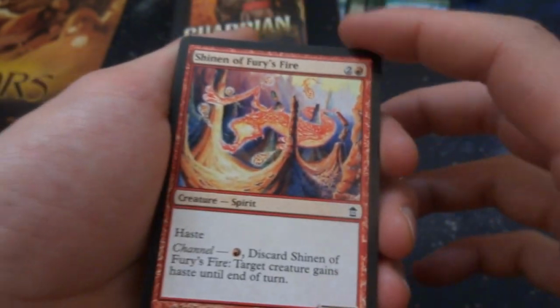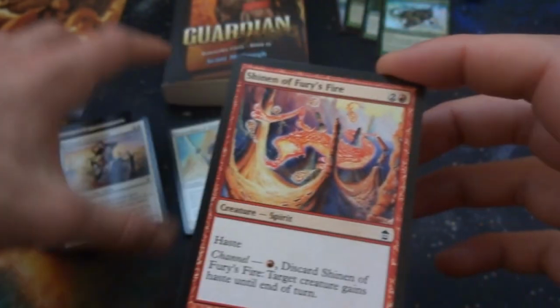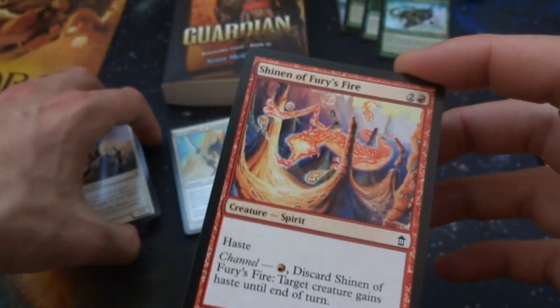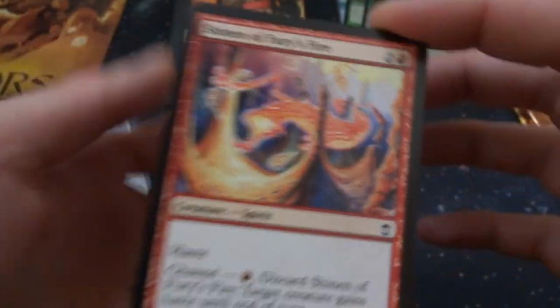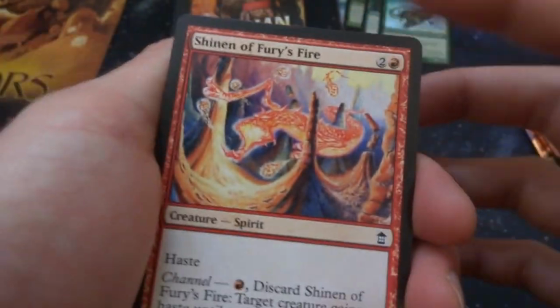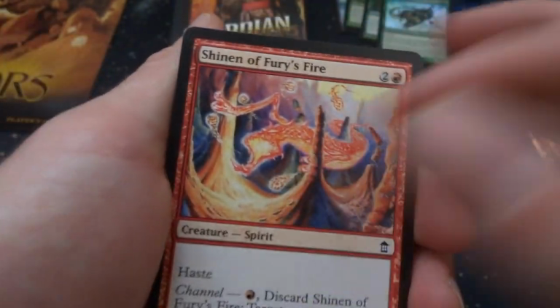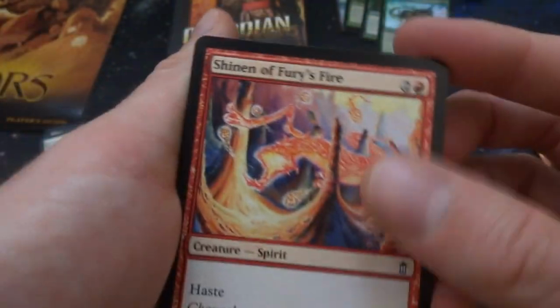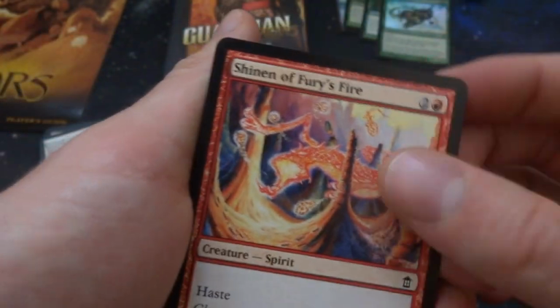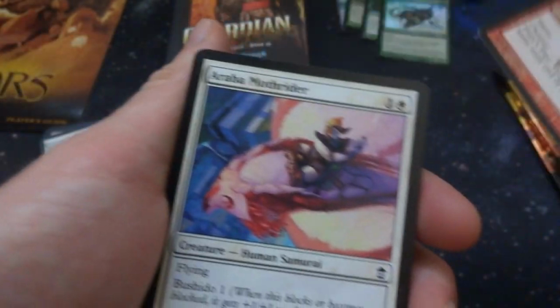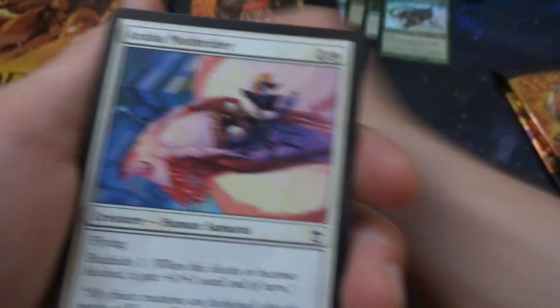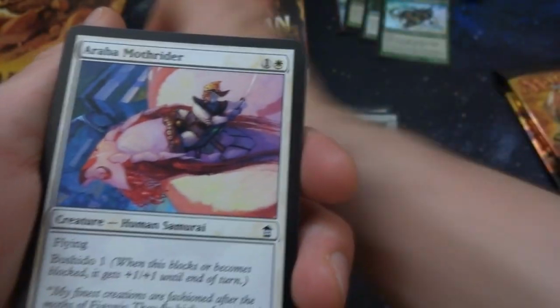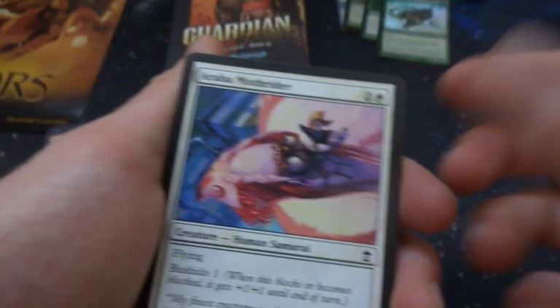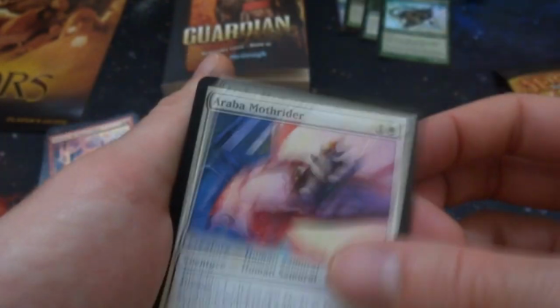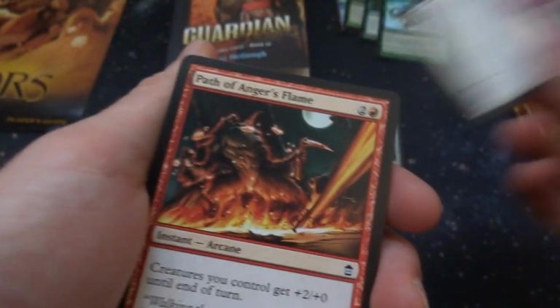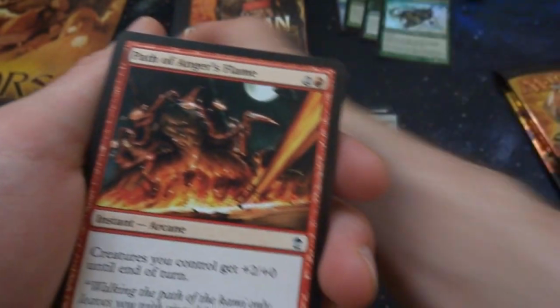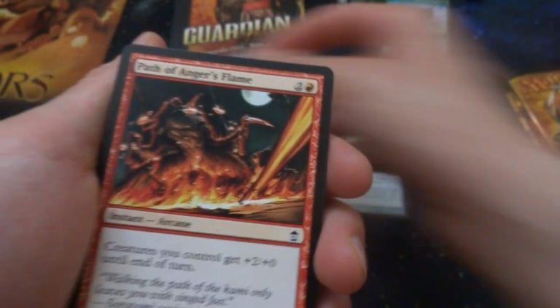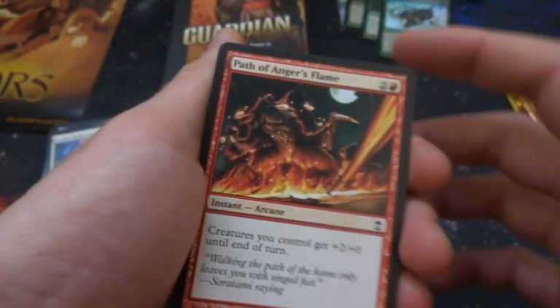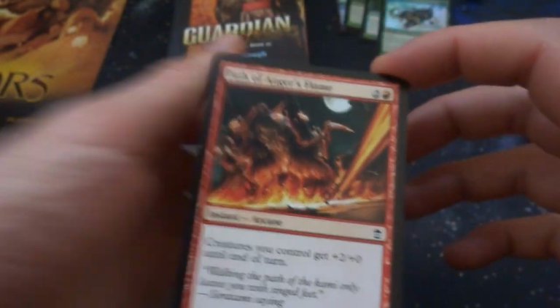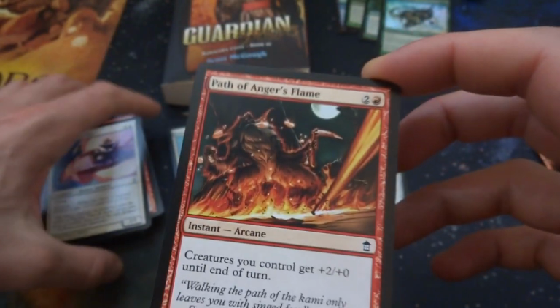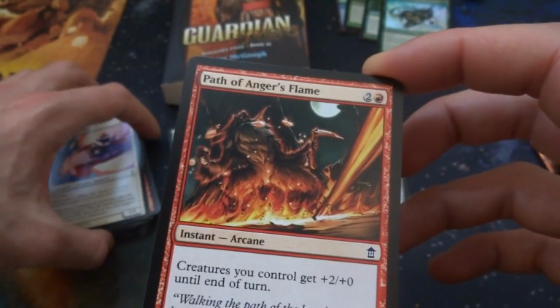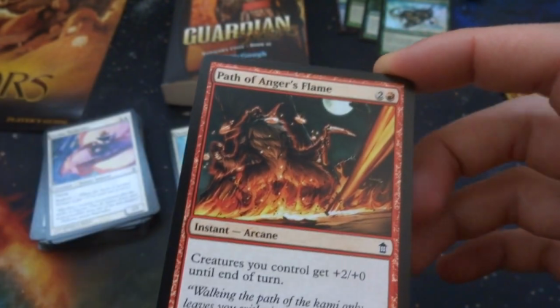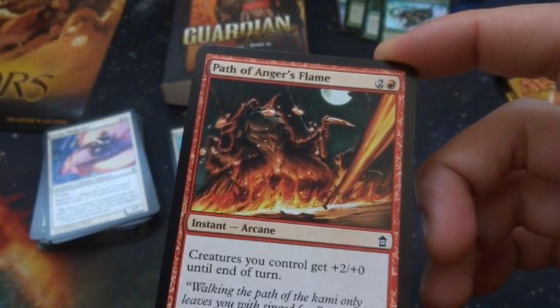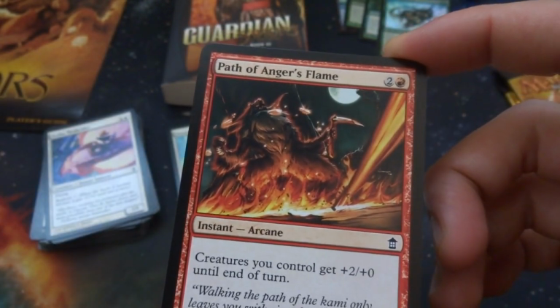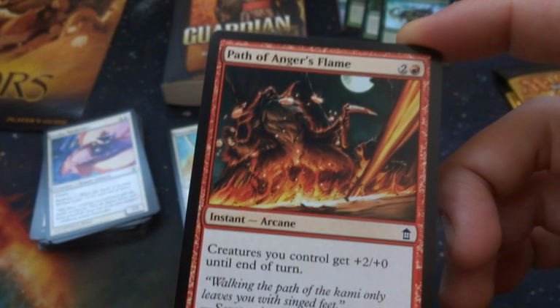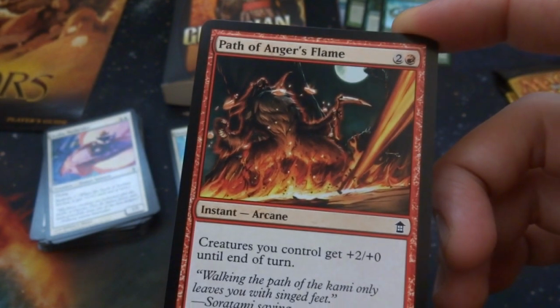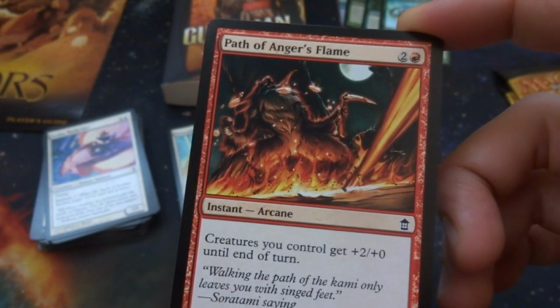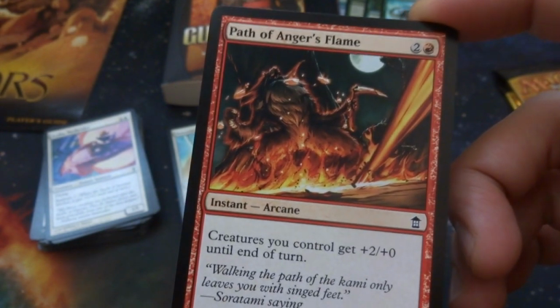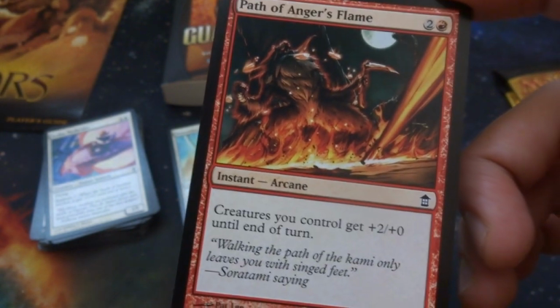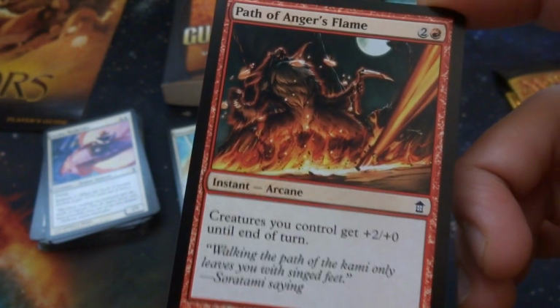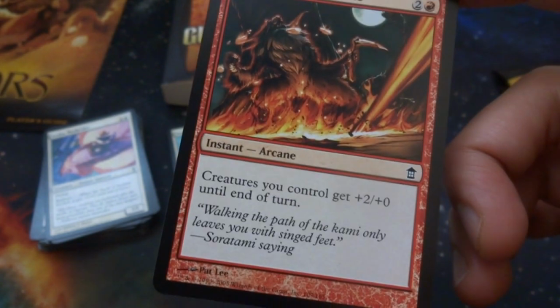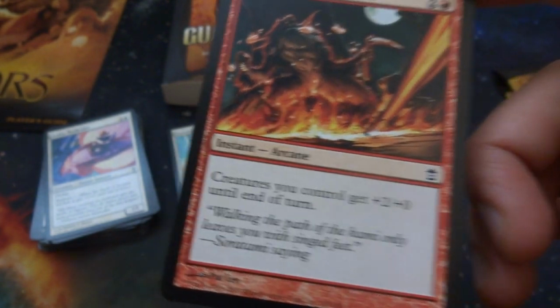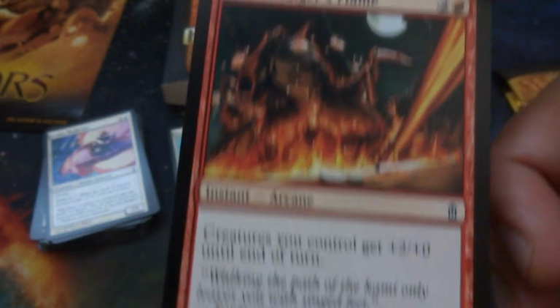Got Shinen of Fury's Eye again — beautiful art, love the color, so beautiful. Another Moth Rider. Got Path of Anger's Flame — two and a red, instant arcane: creatures you control get plus two plus zero until end of turn, for three mana by Pat Lee. Give them some strength.